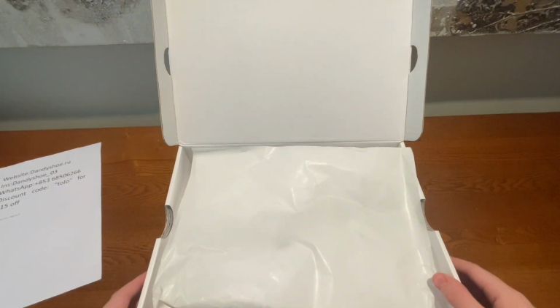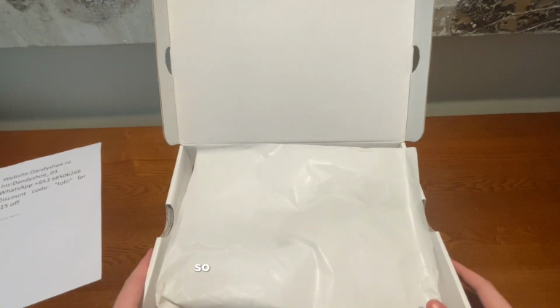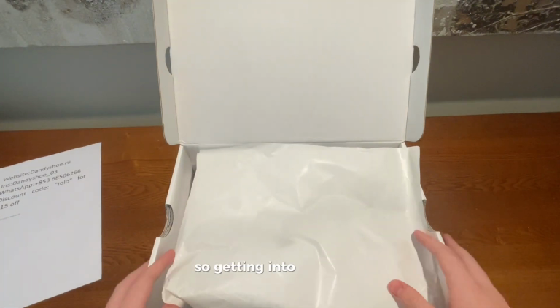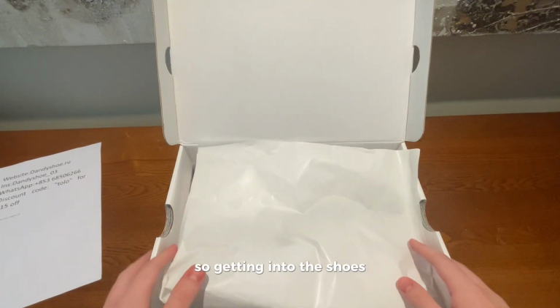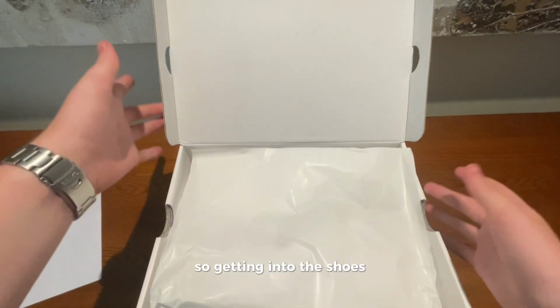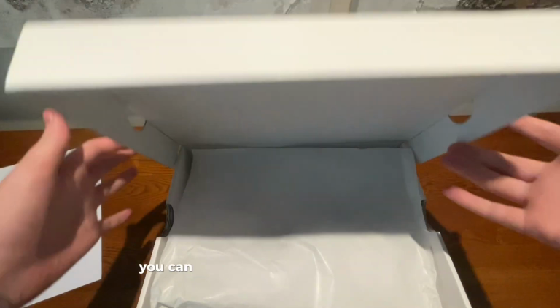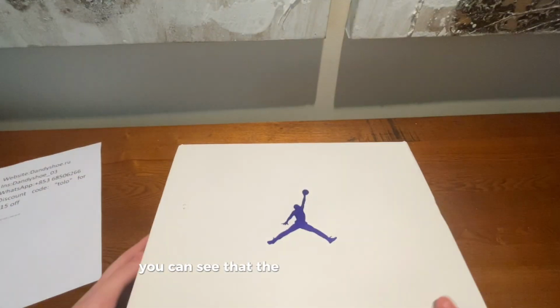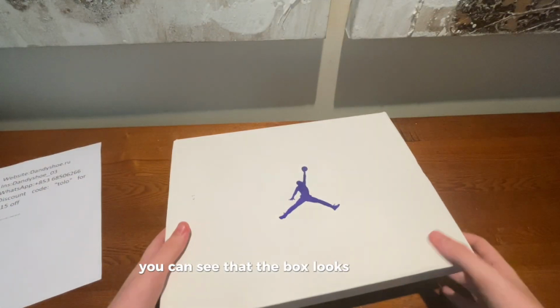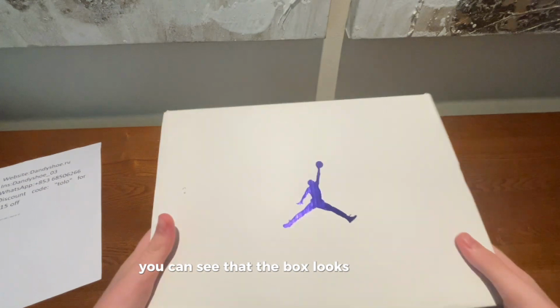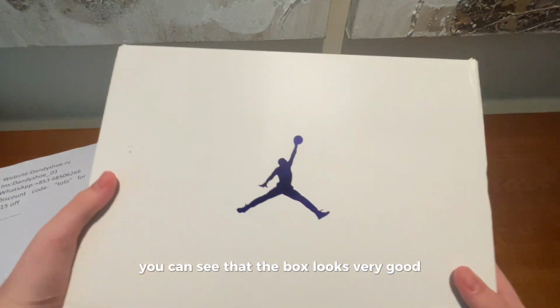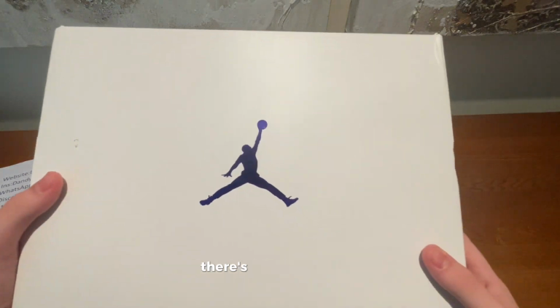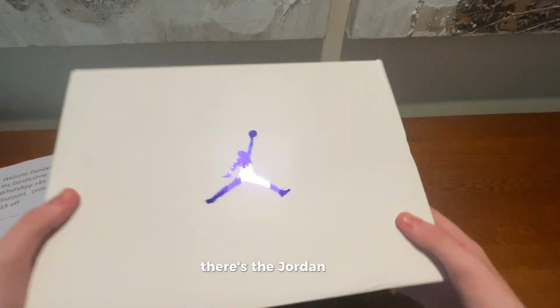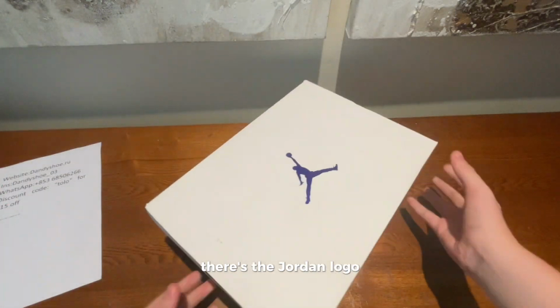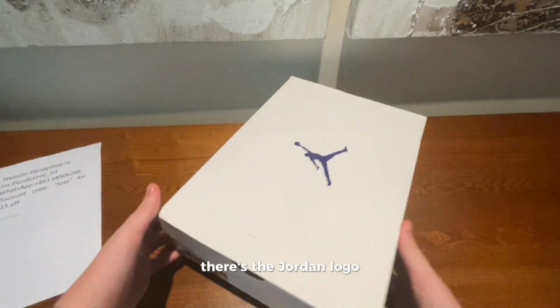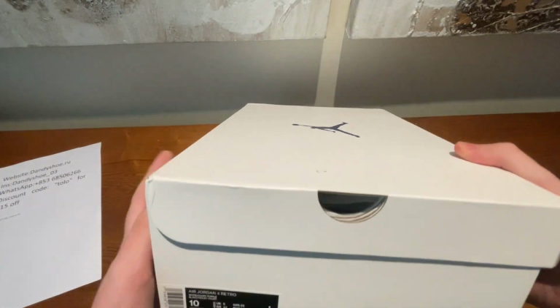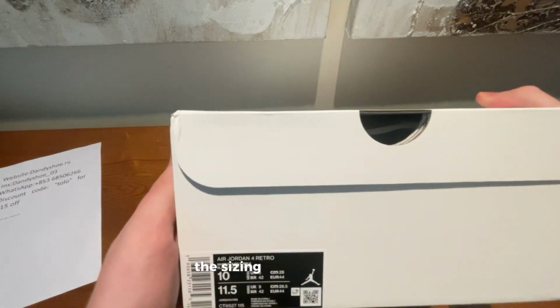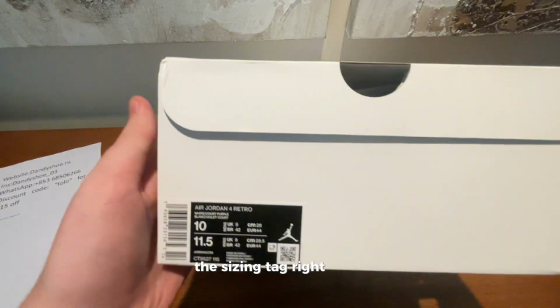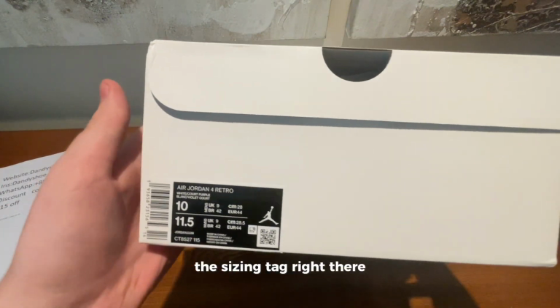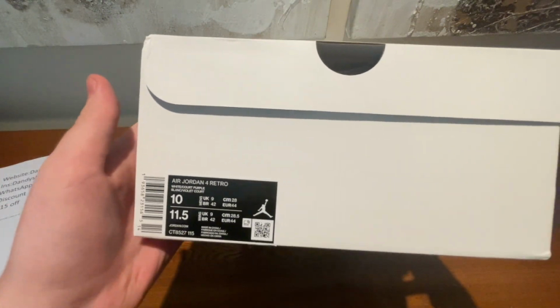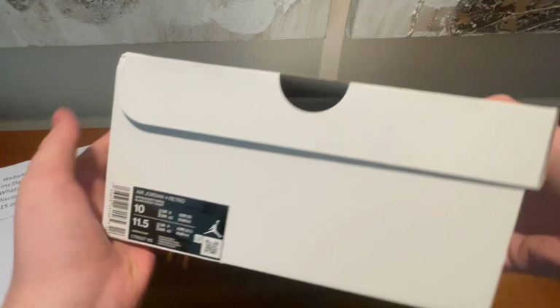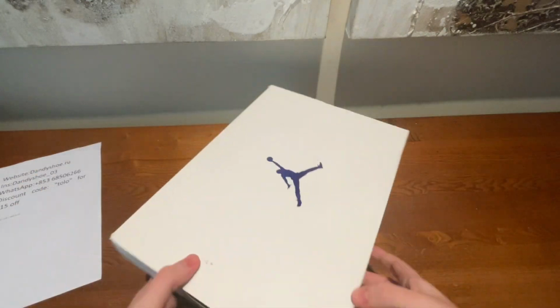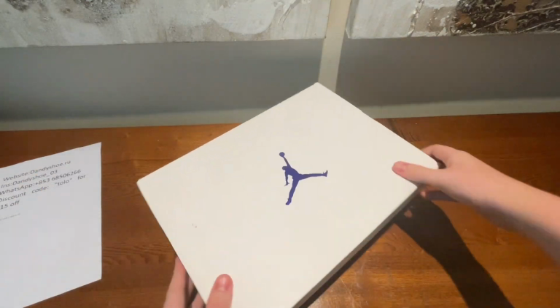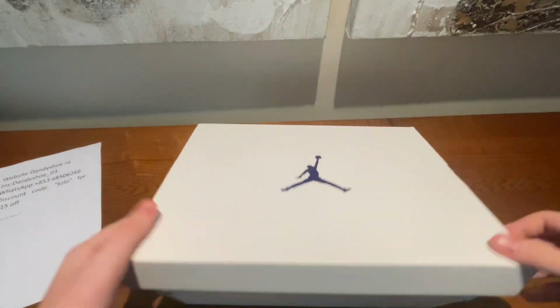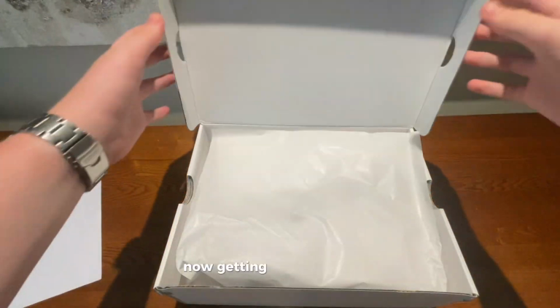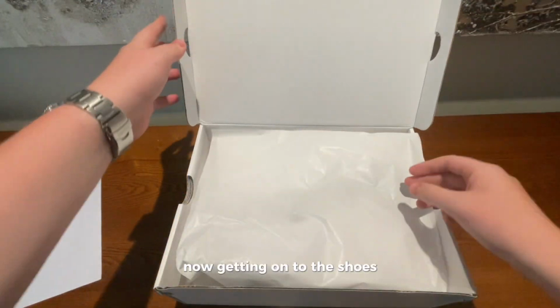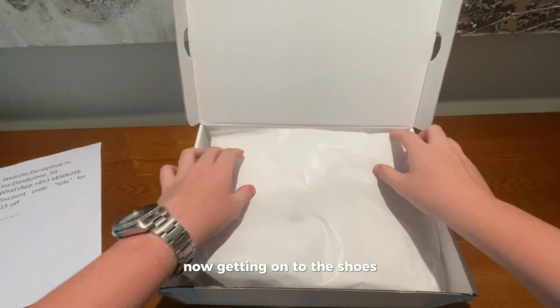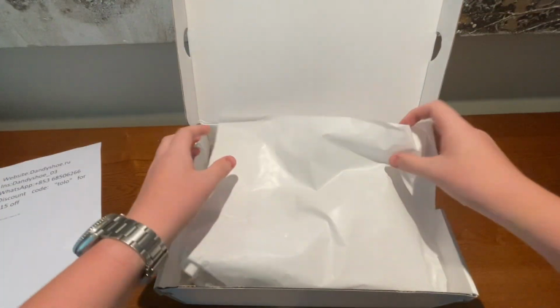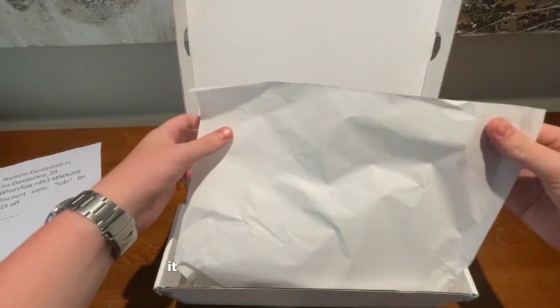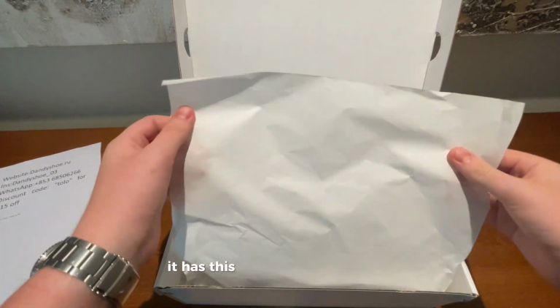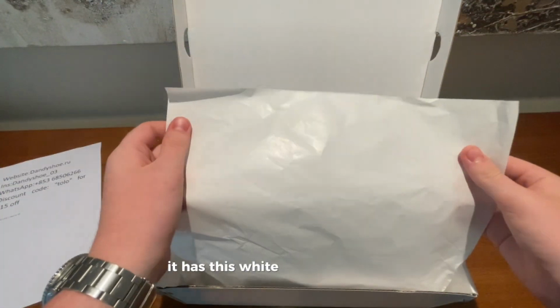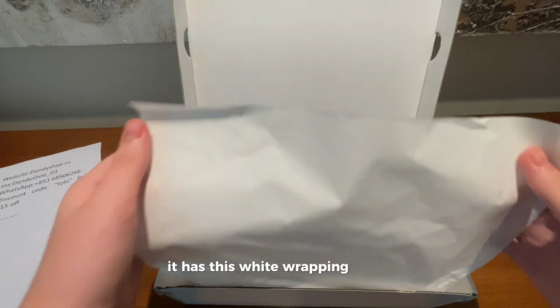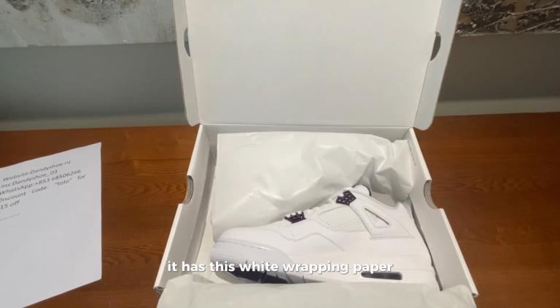Getting into the shoes, you can see that the box looks very good. There's the Jordan logo and the sizing tag right there. Now getting onto the shoes, it has this white wrapping paper.